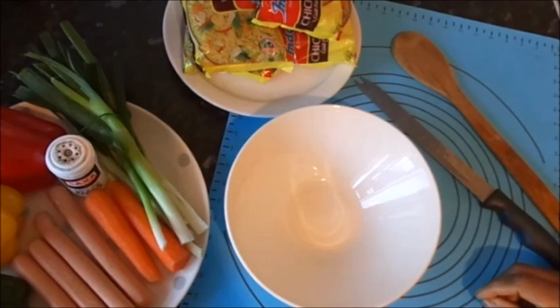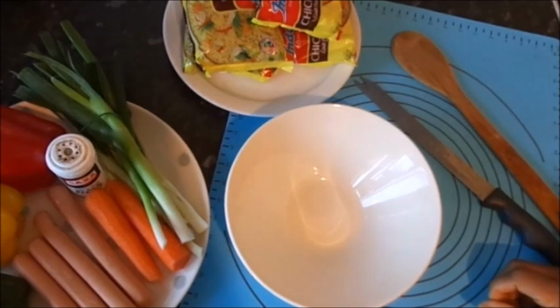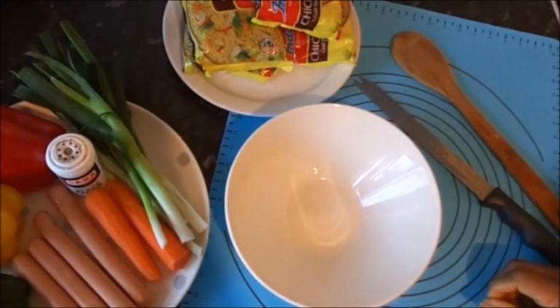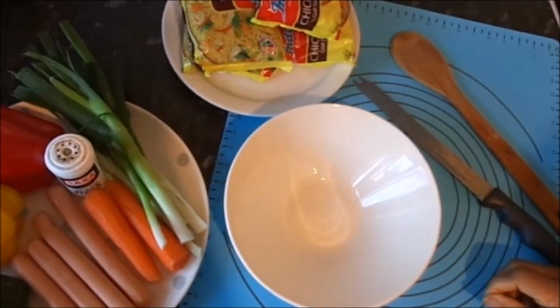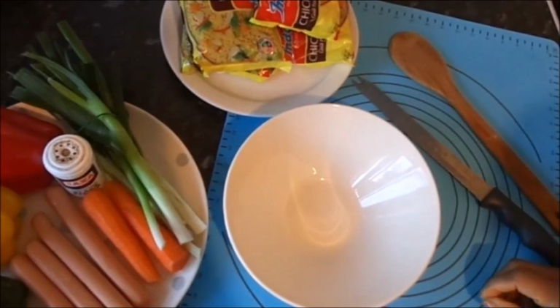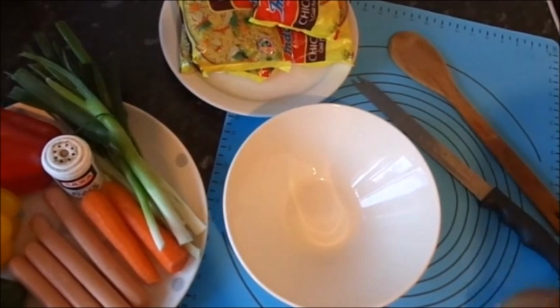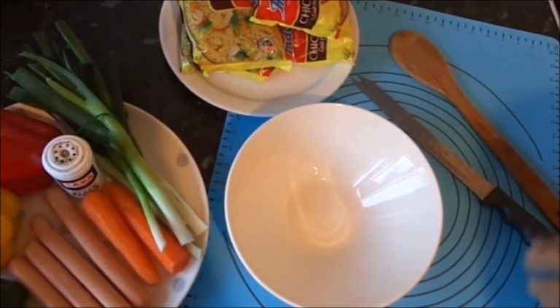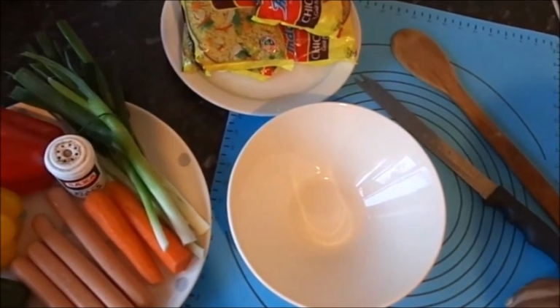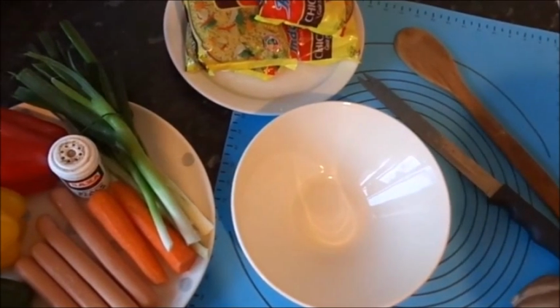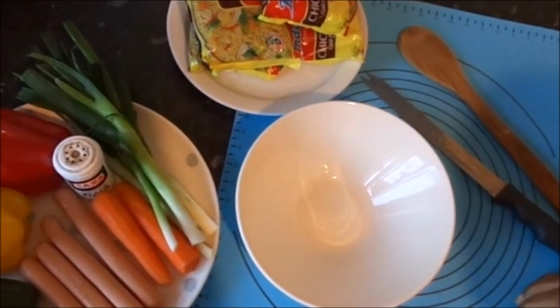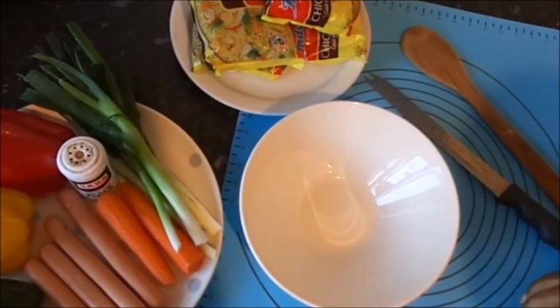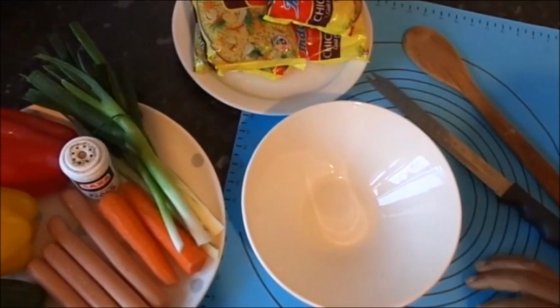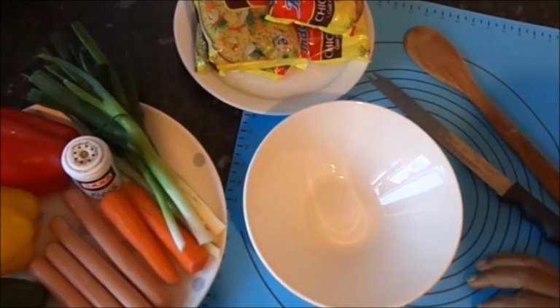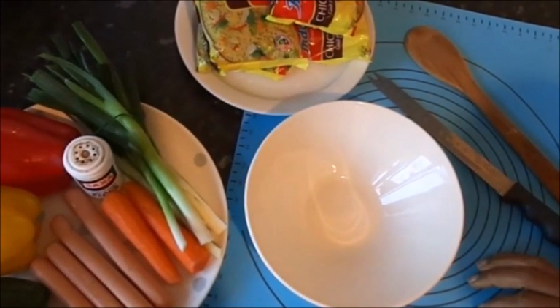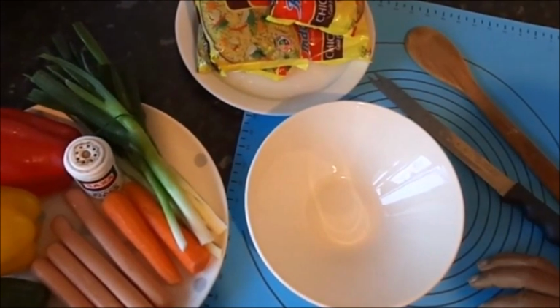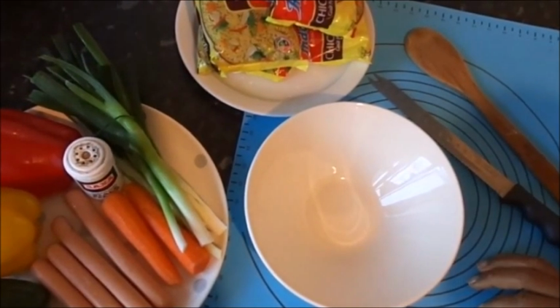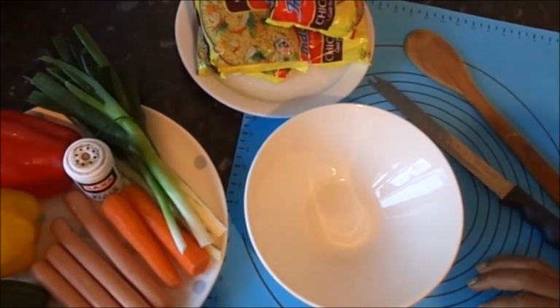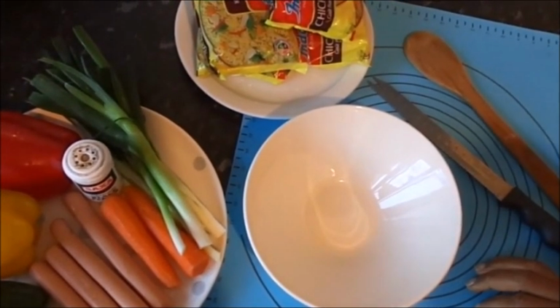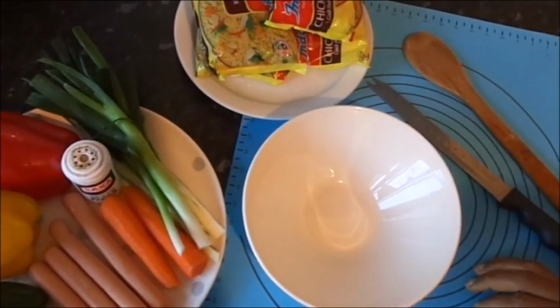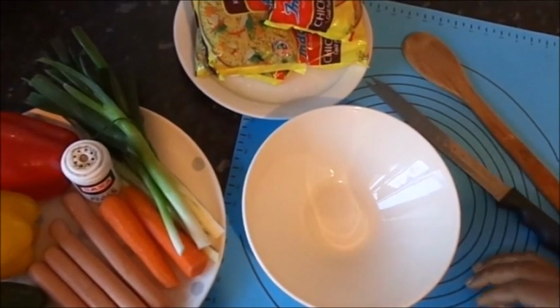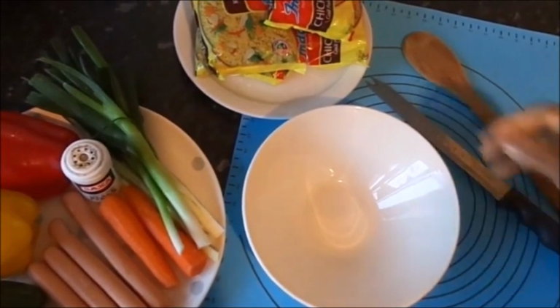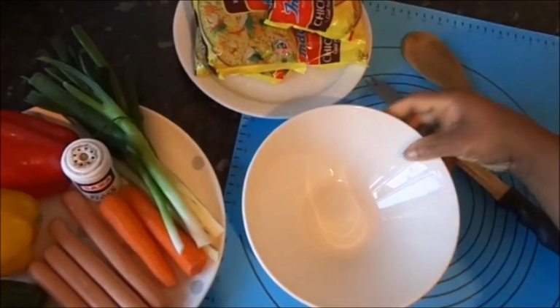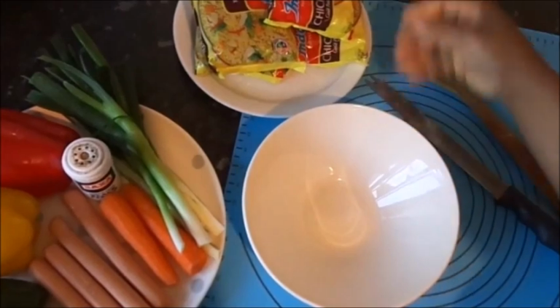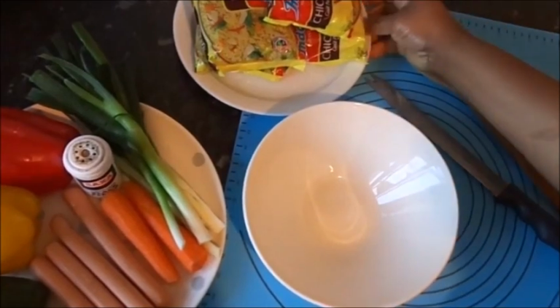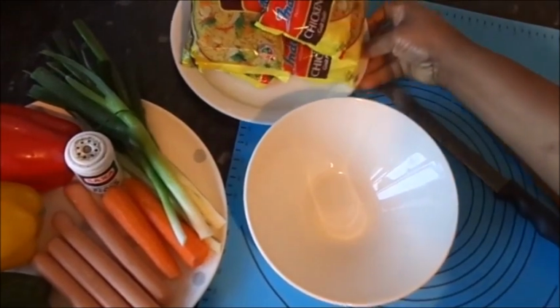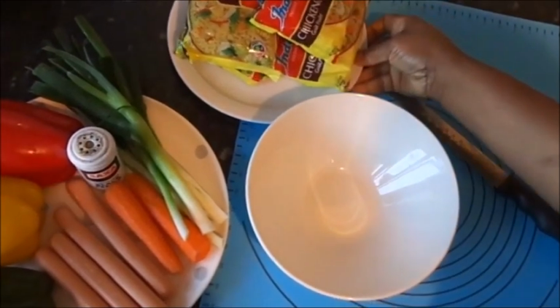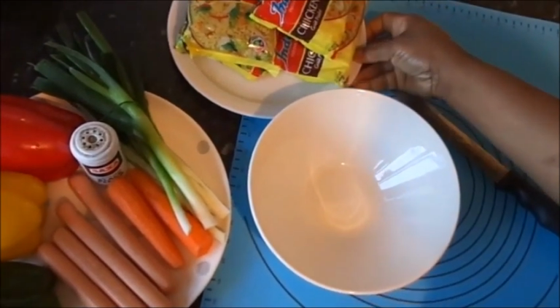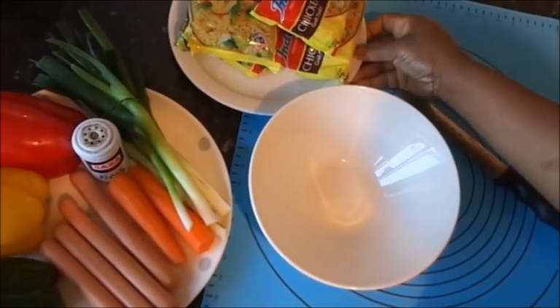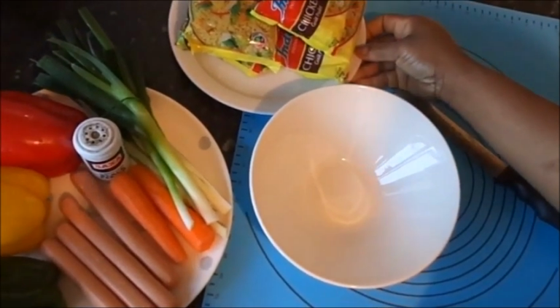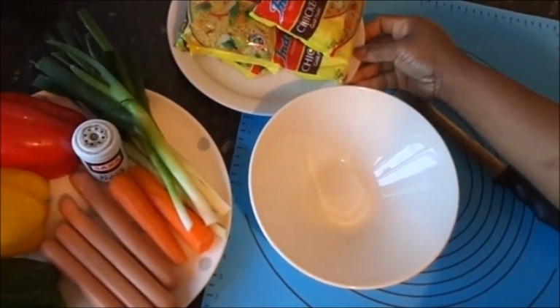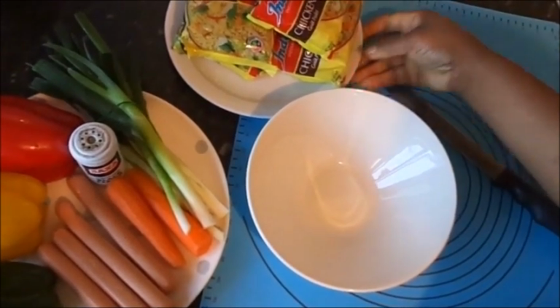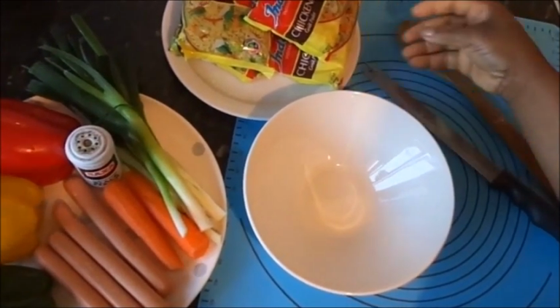Welcome to Adam home cooking. Today we are preparing quick indomie. These are my ingredients for preparing quick indomie.